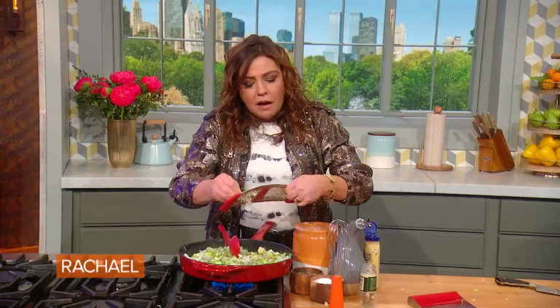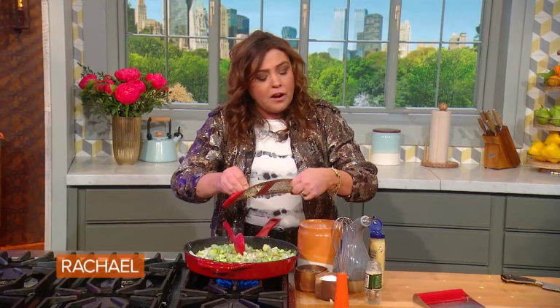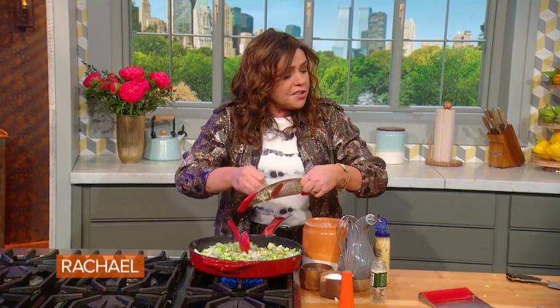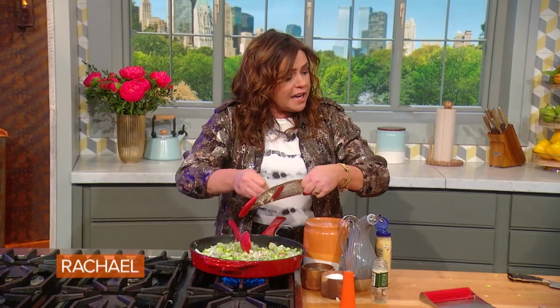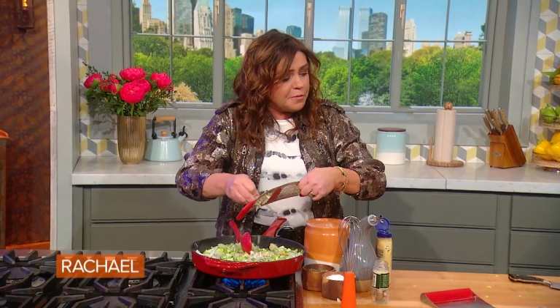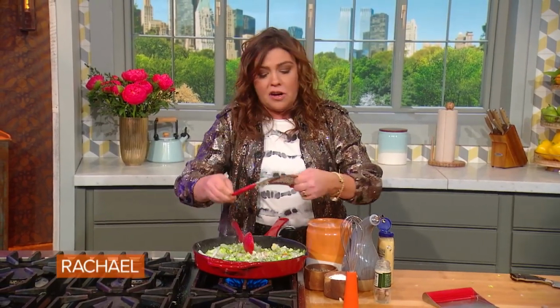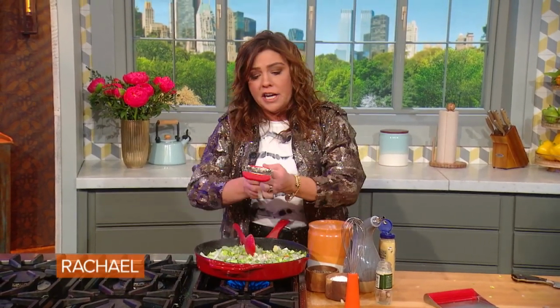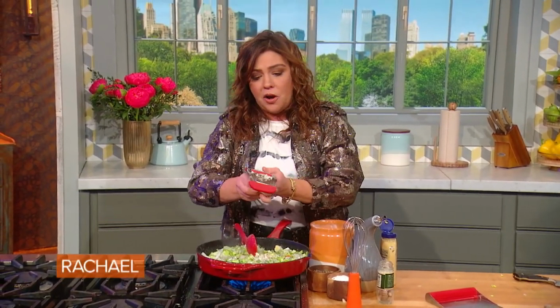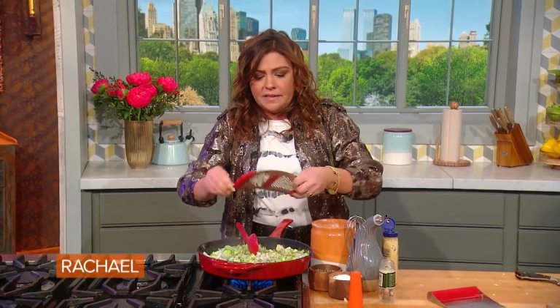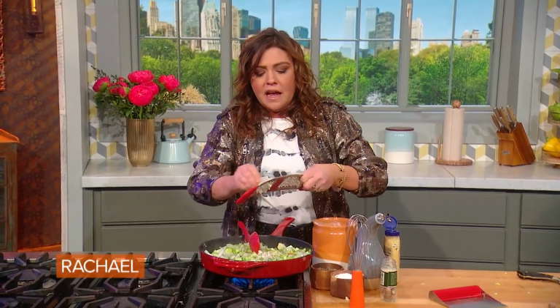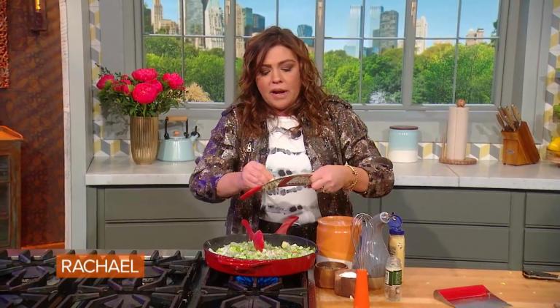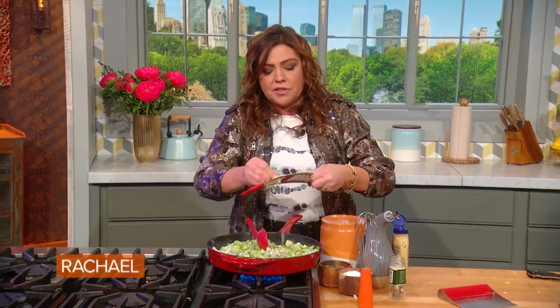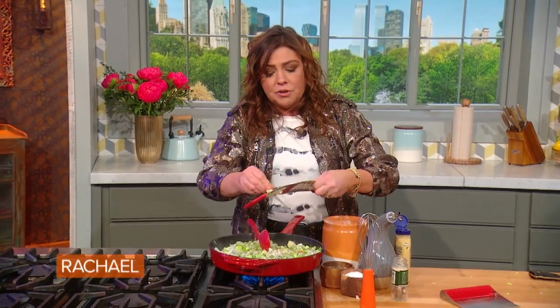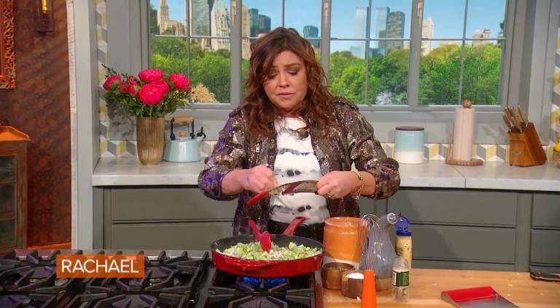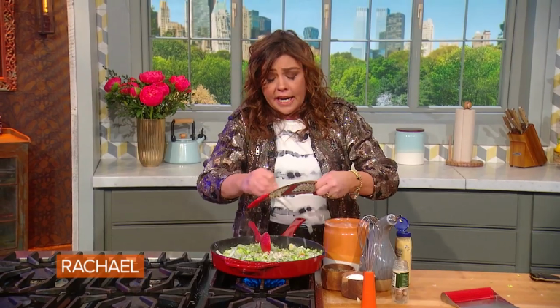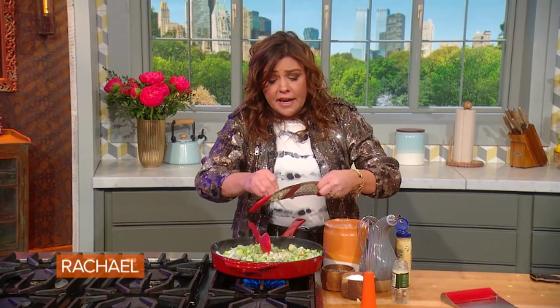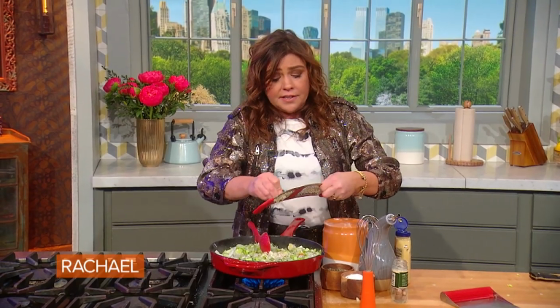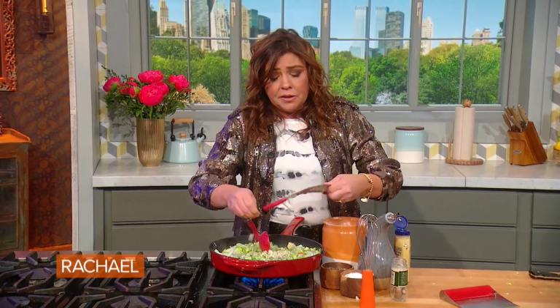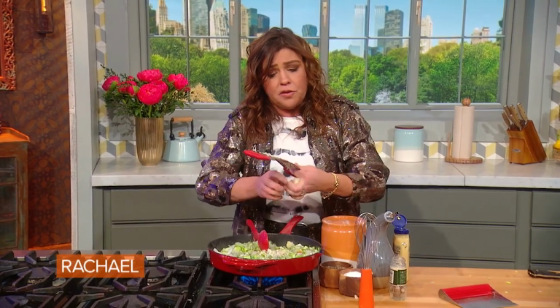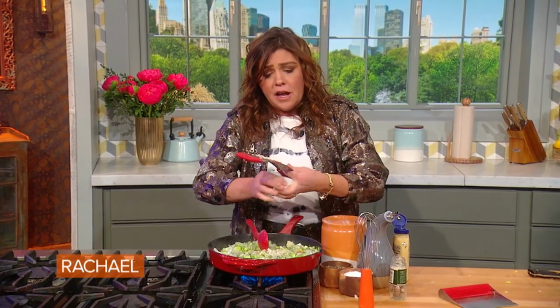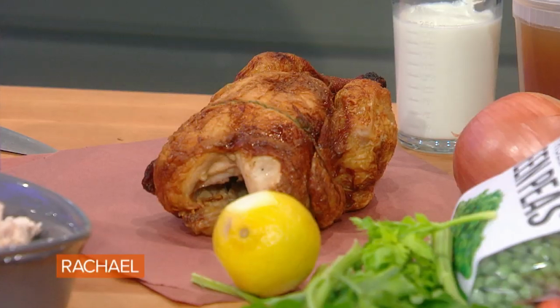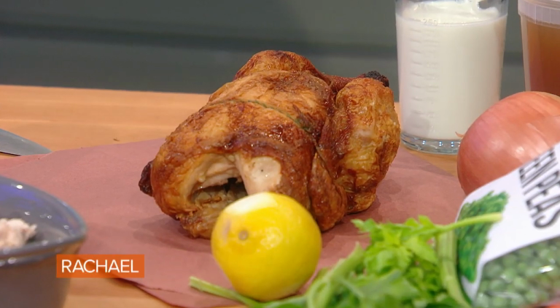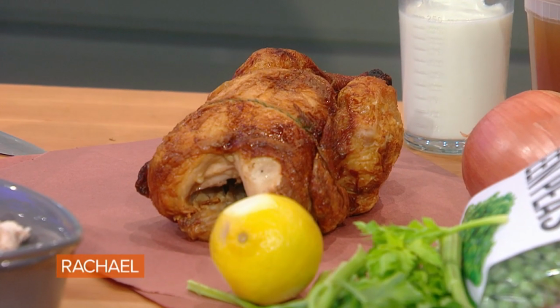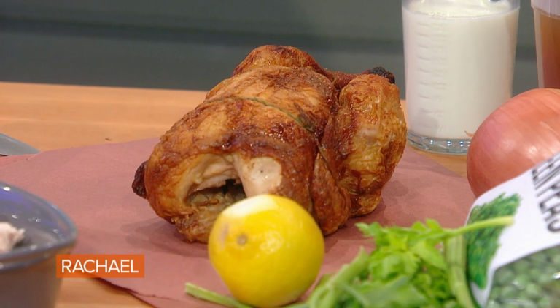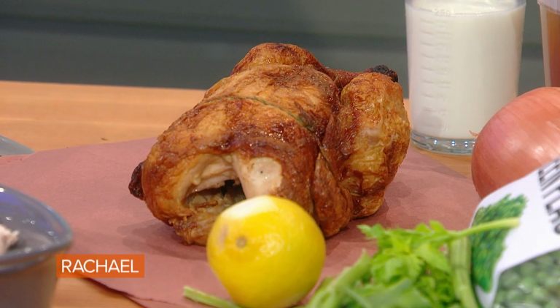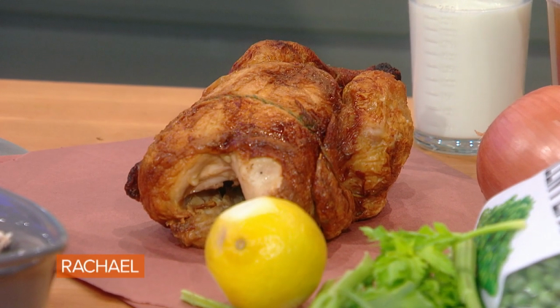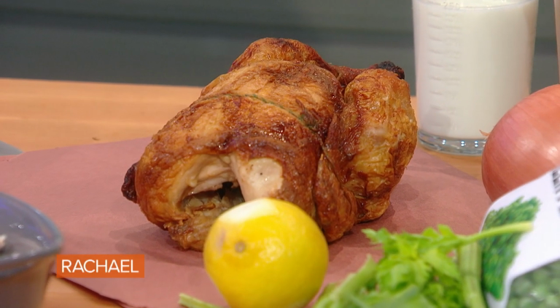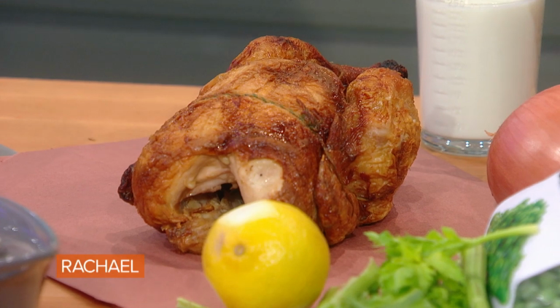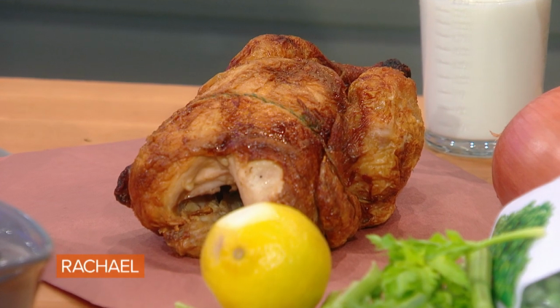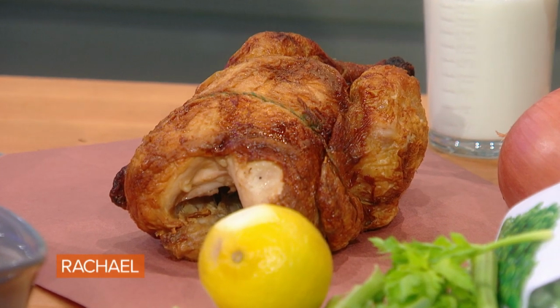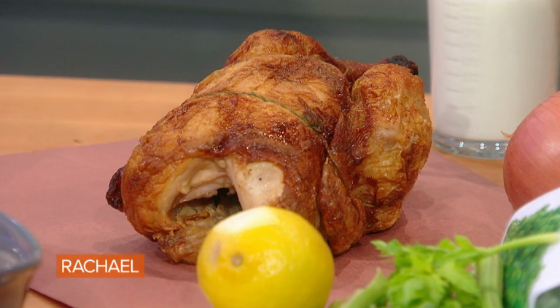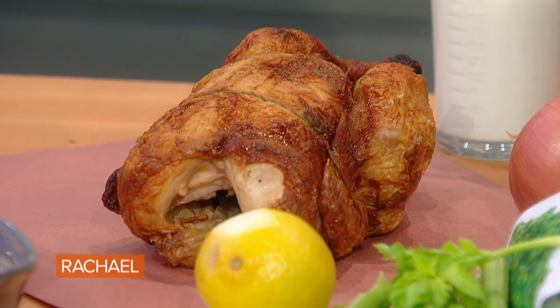We are also taking help from the store on the chicken part of this. We are using a rotisserie chicken that you simply remove the skin and the bones, and dice it up or pull it into small, bite-sized pieces.